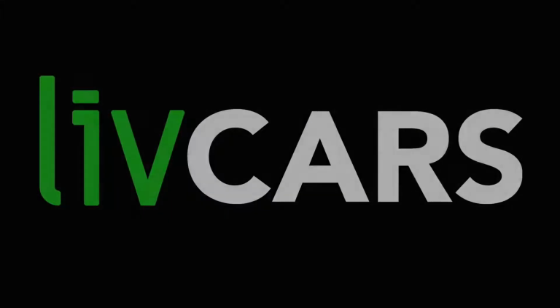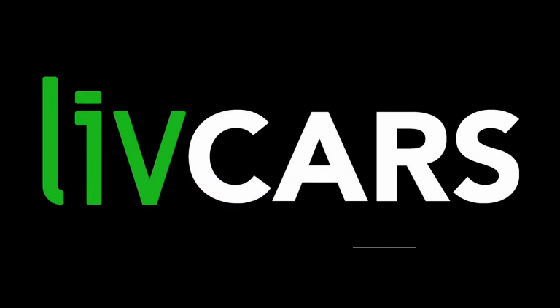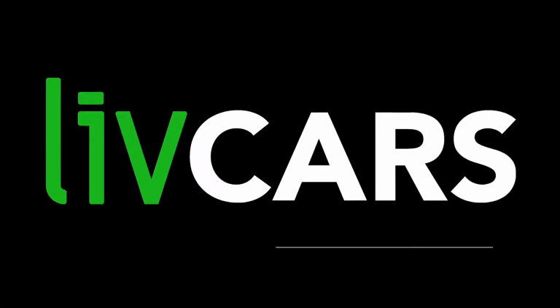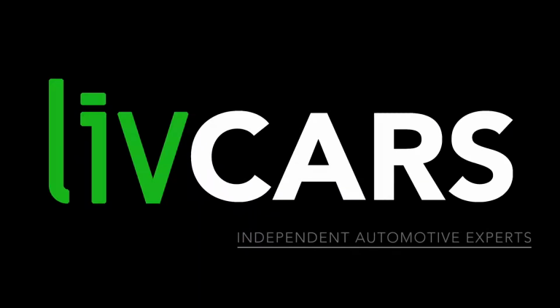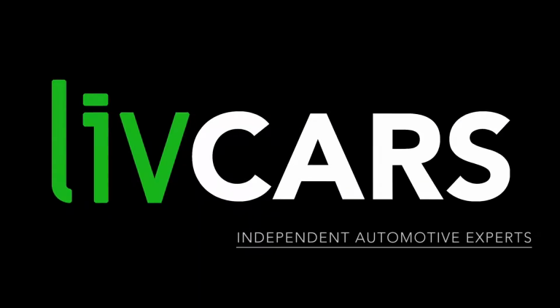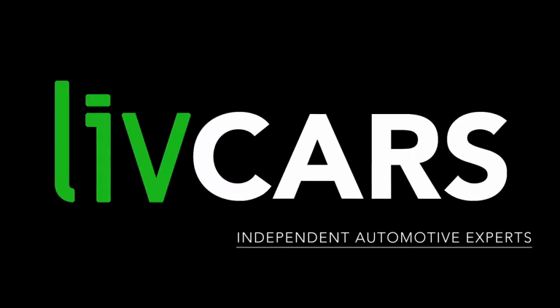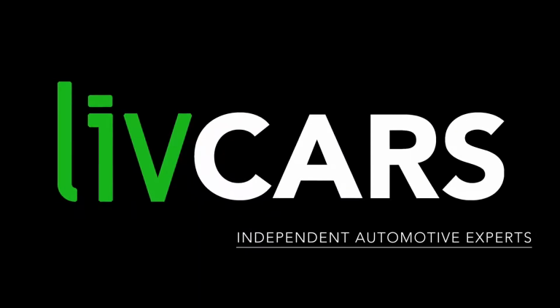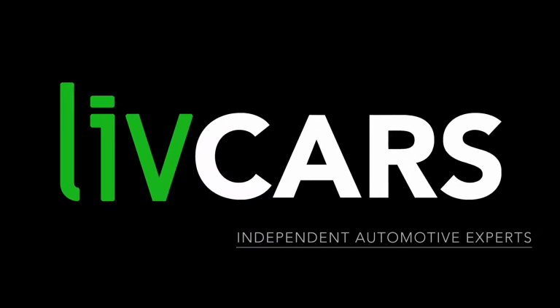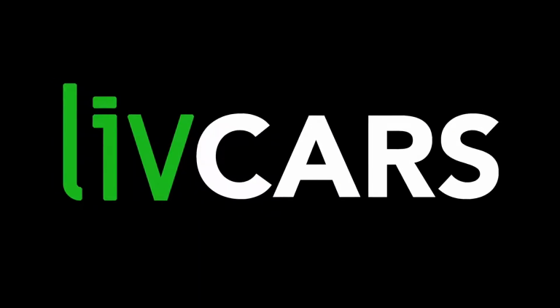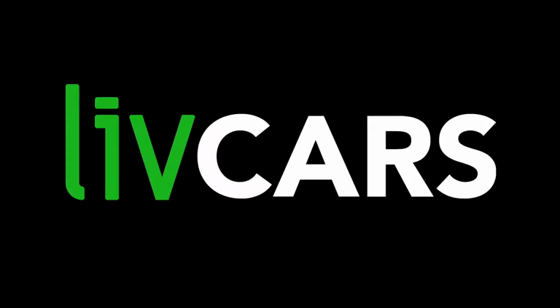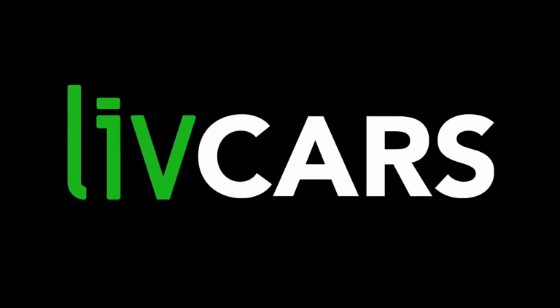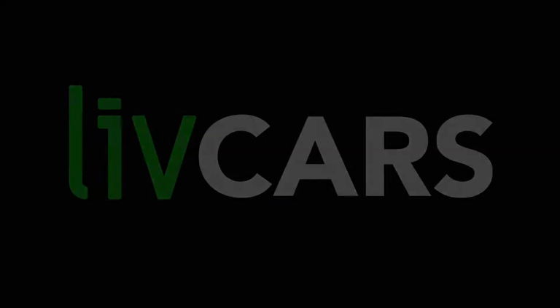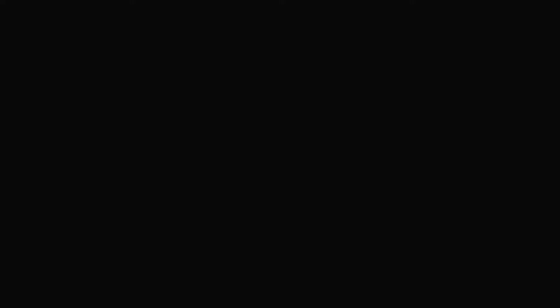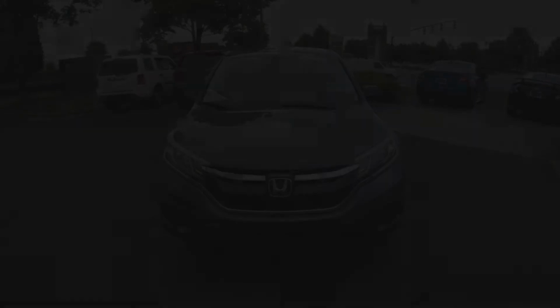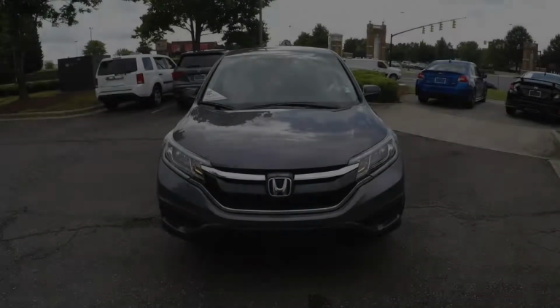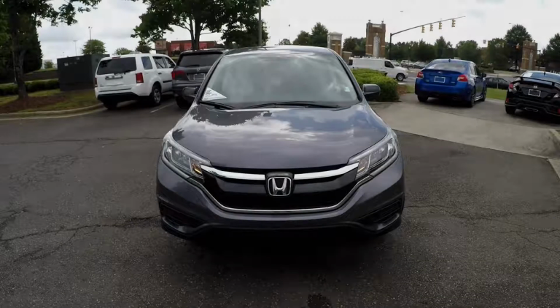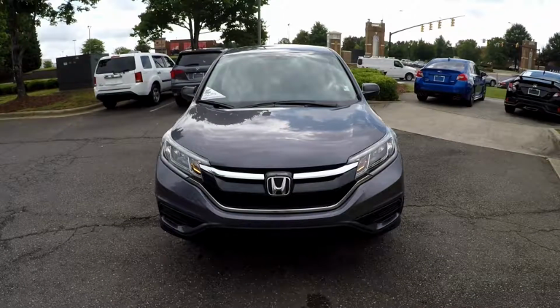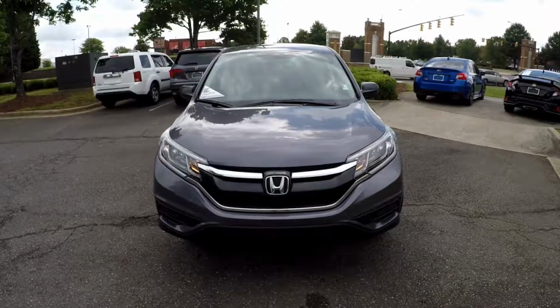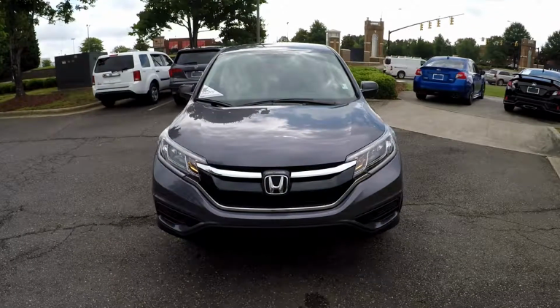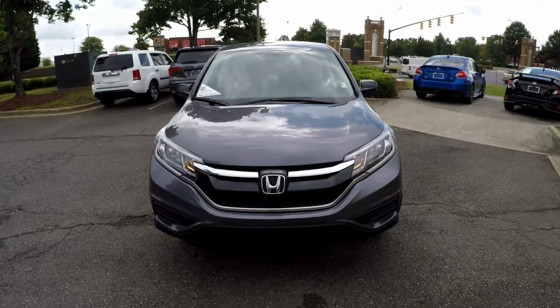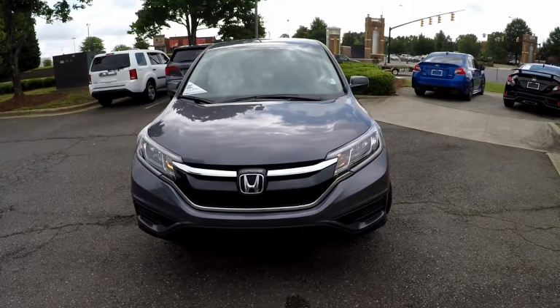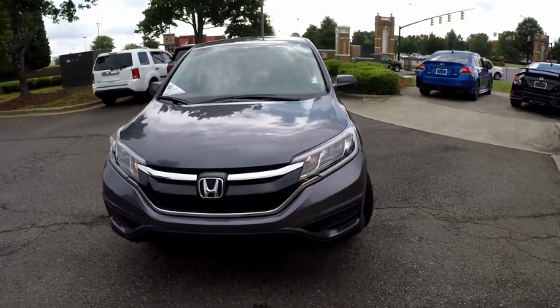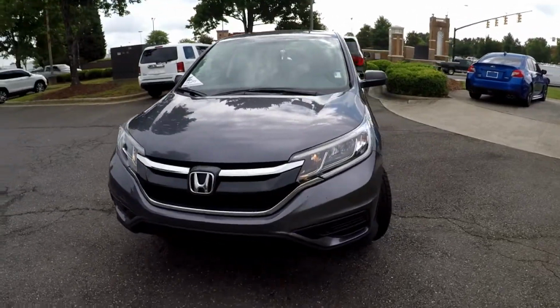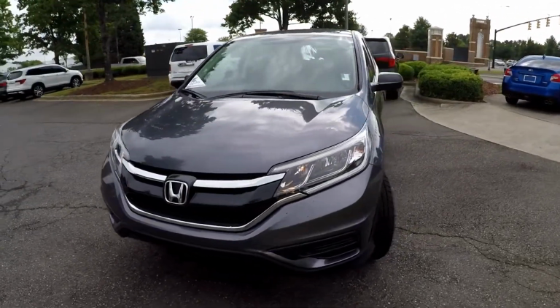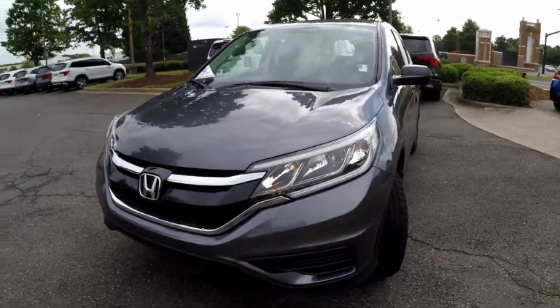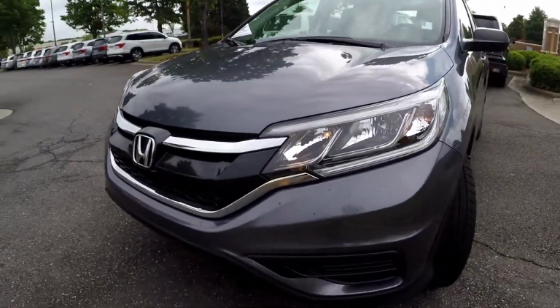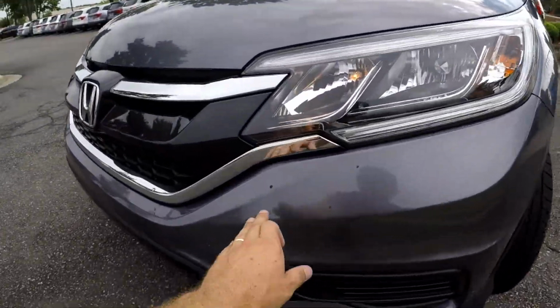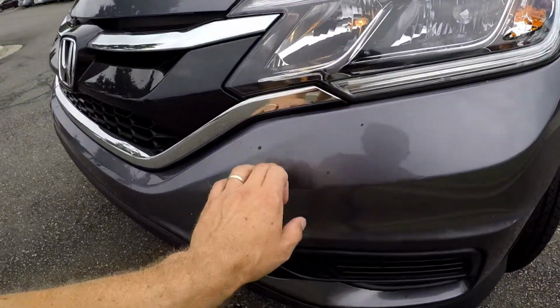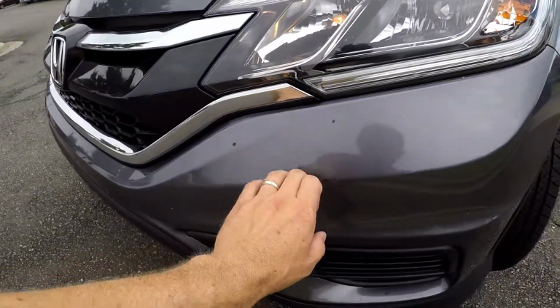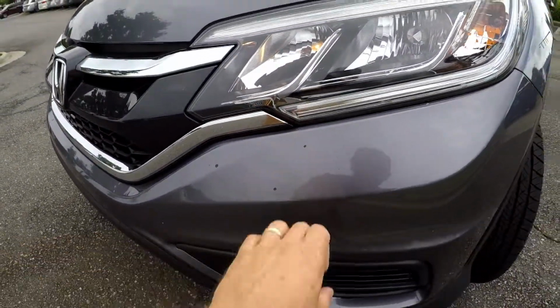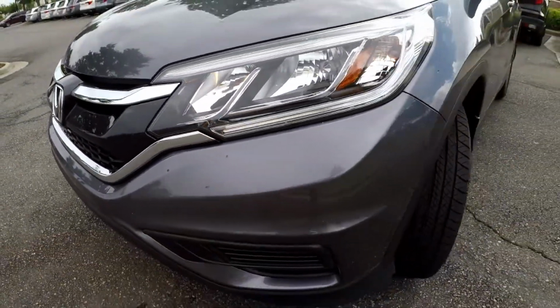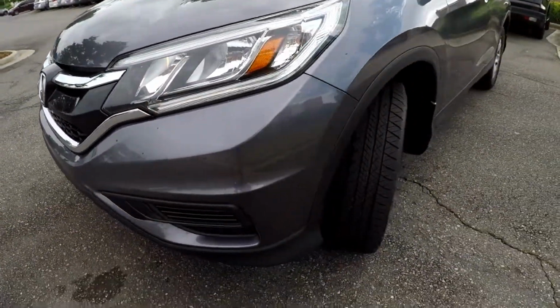Another independent walk-around brought to you by LiveCars.com. 2015 Honda CR-V. We're going to start right up front — a couple little spots there on the front bumper.